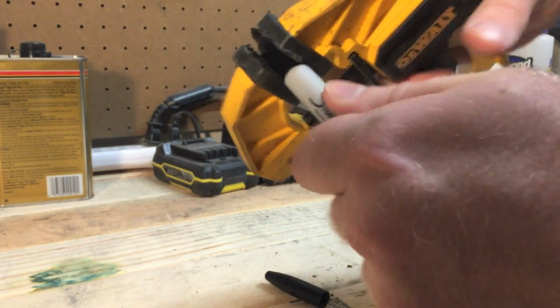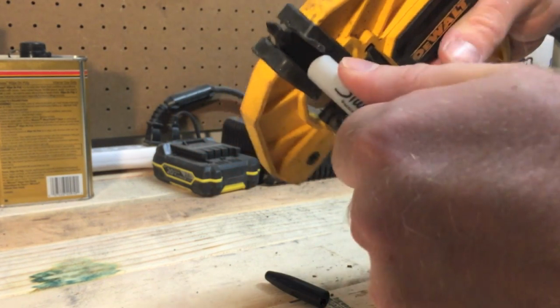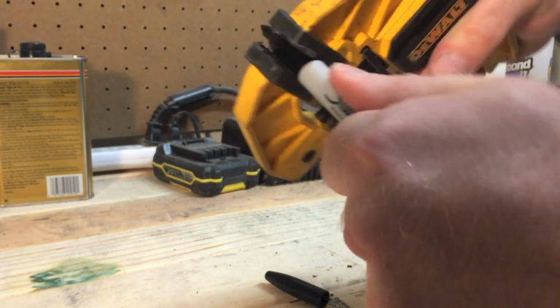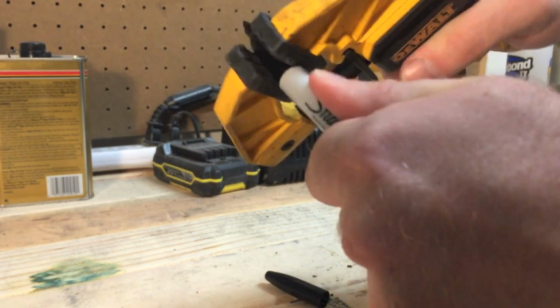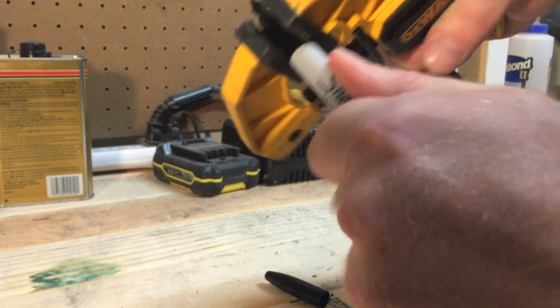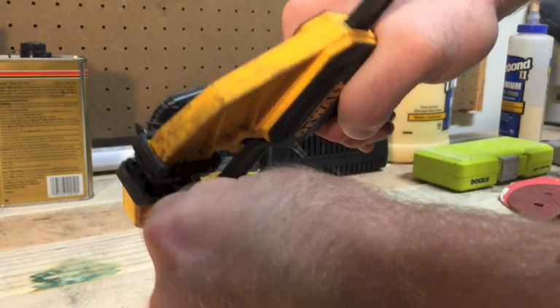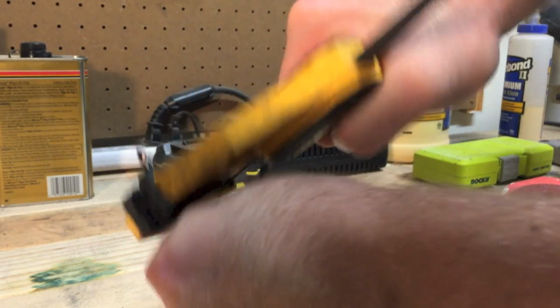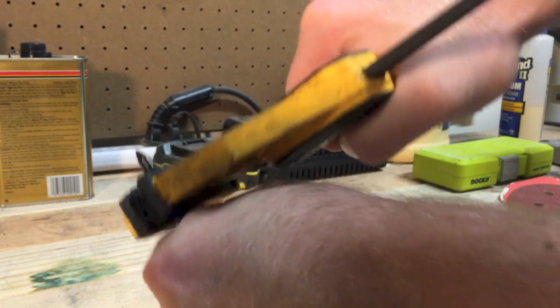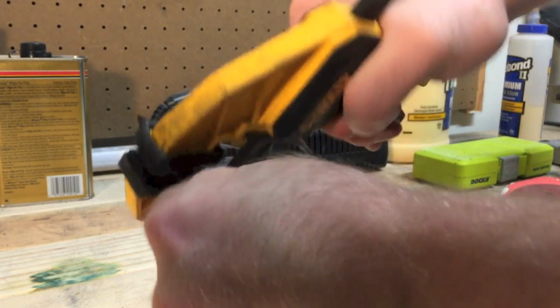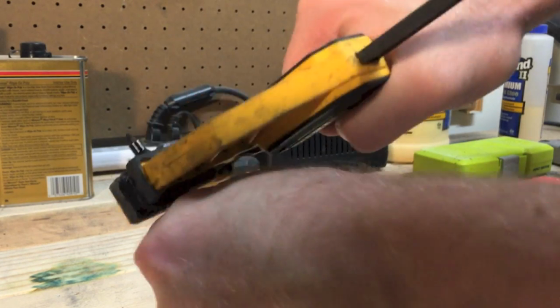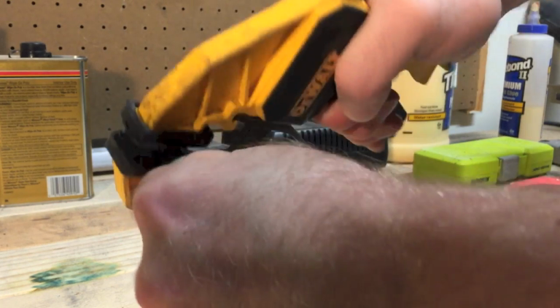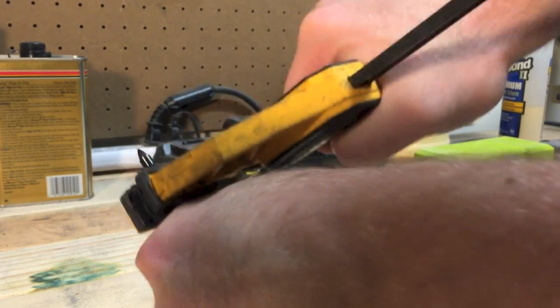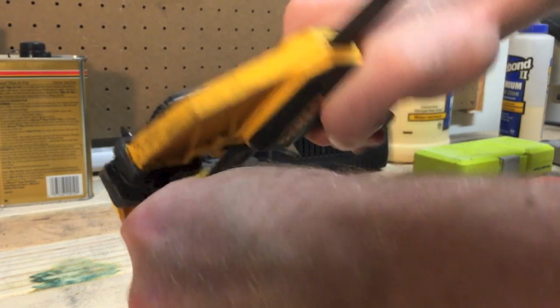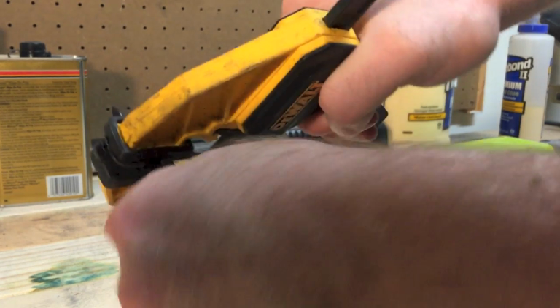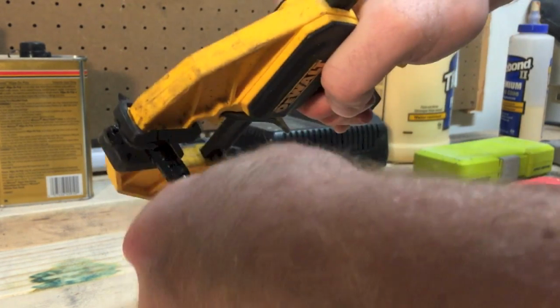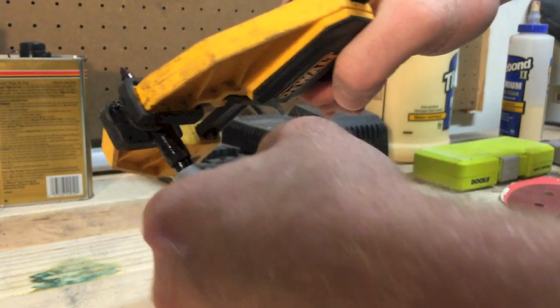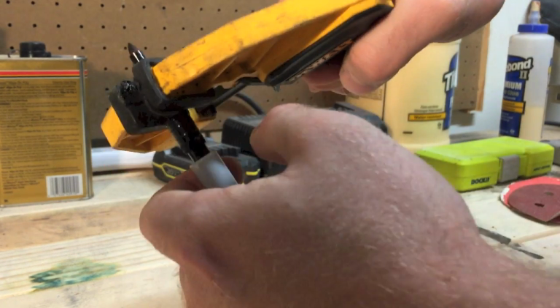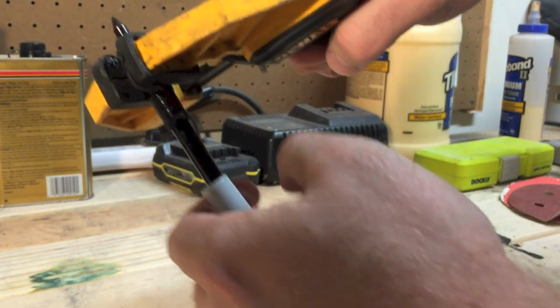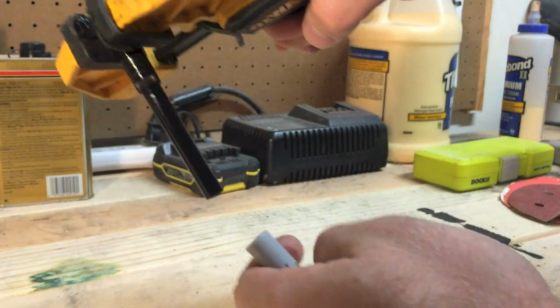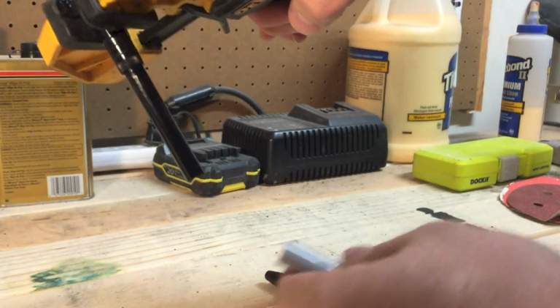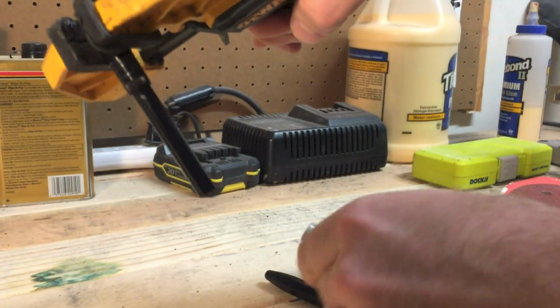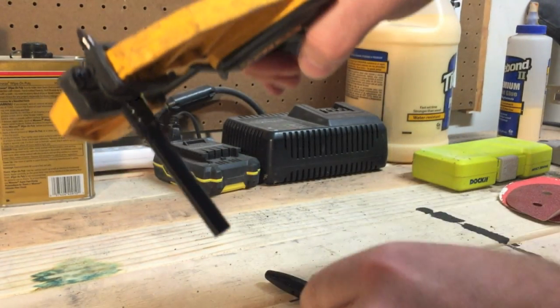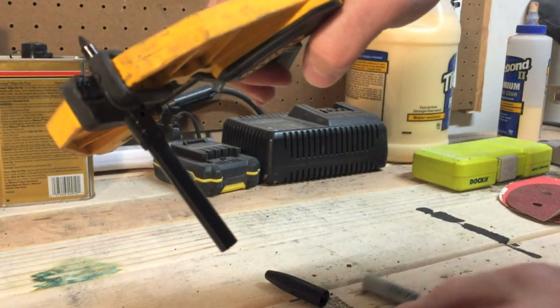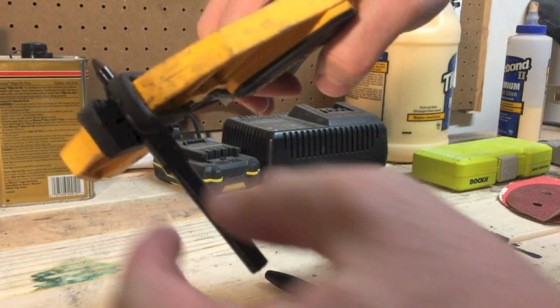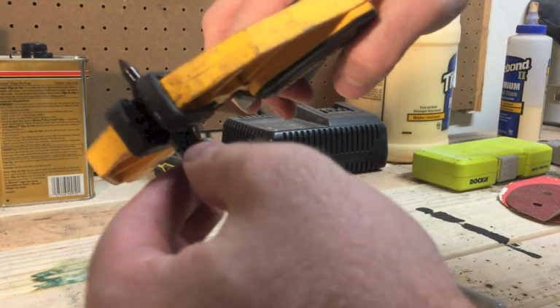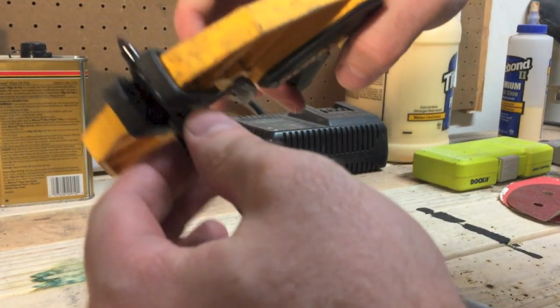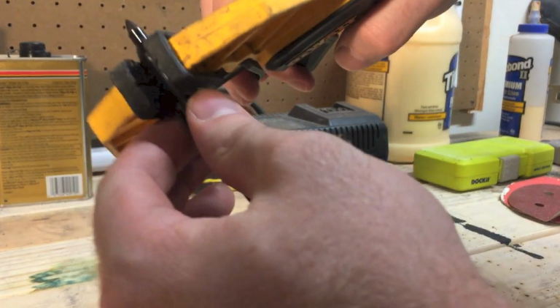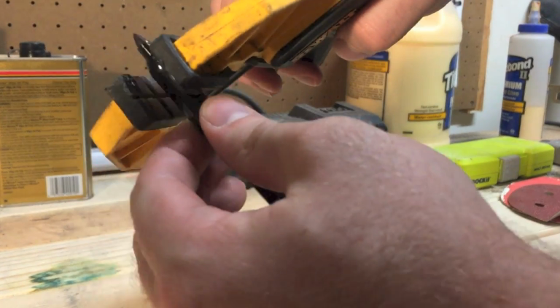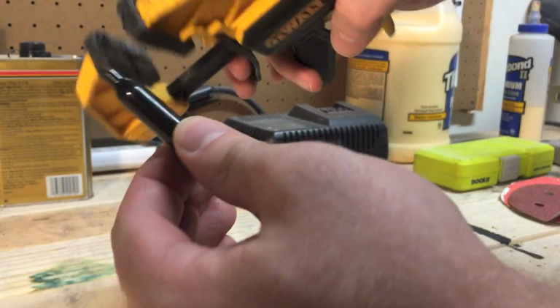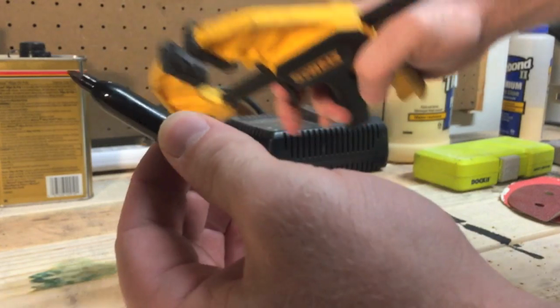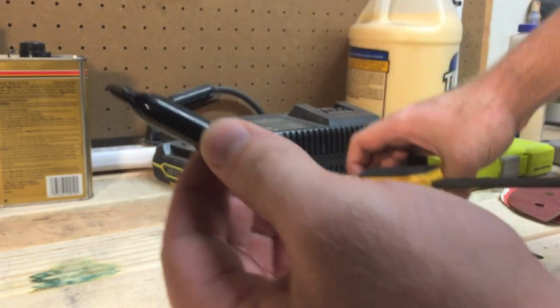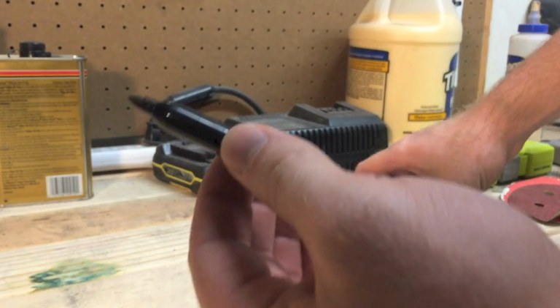I used this style of clamp because it has rubber grips on it, and you want that to avoid scuffing the parts that you're going to end up using in the final product.